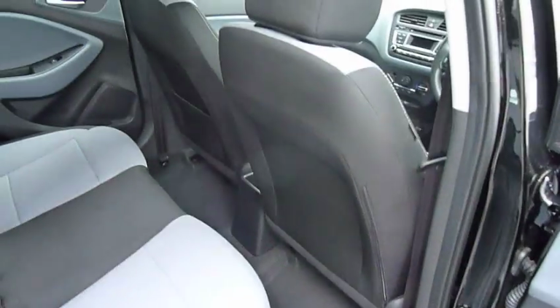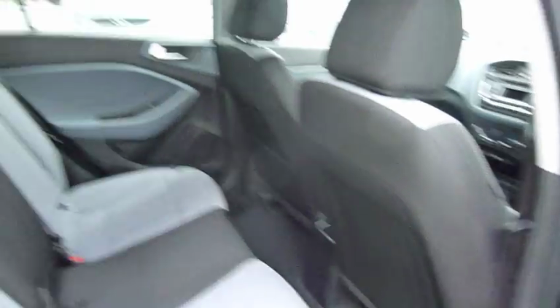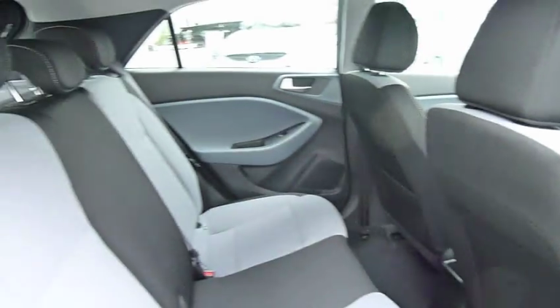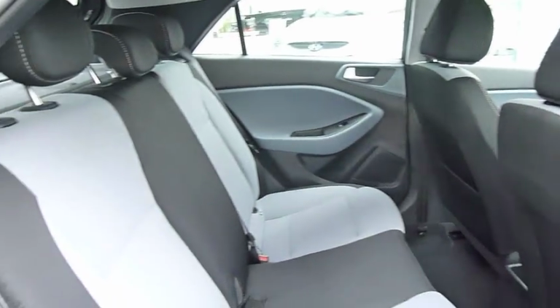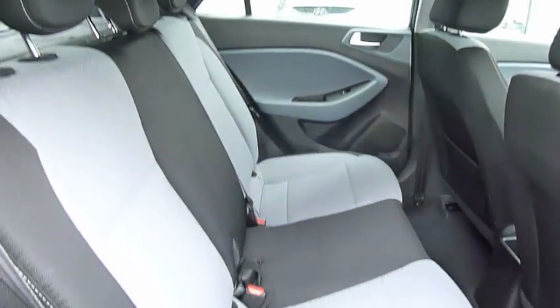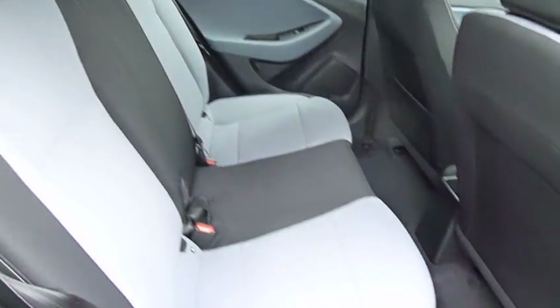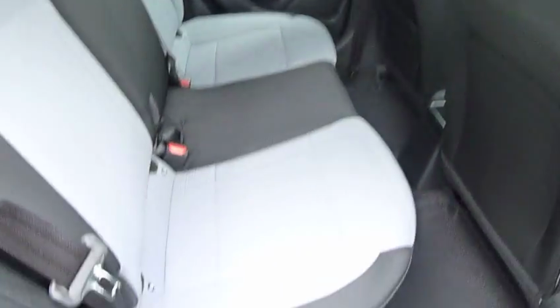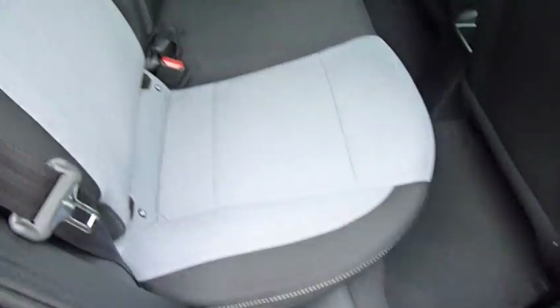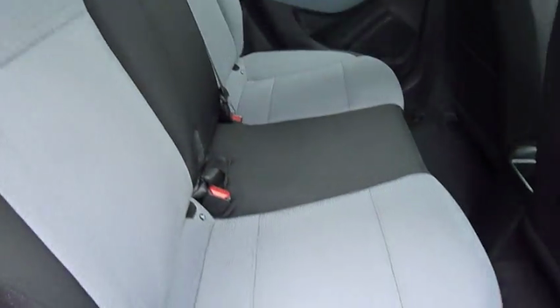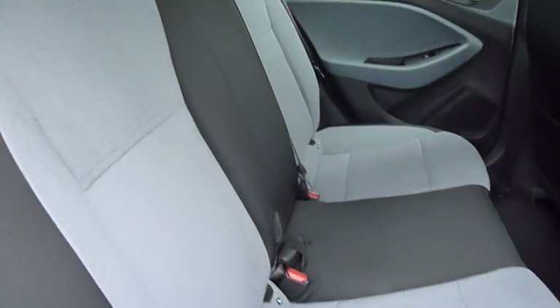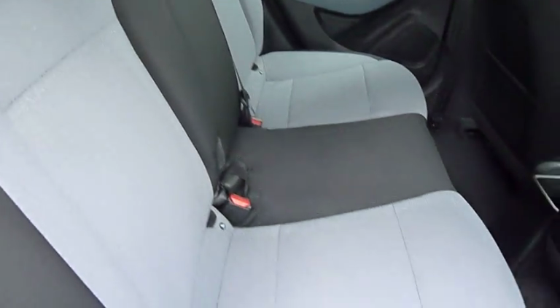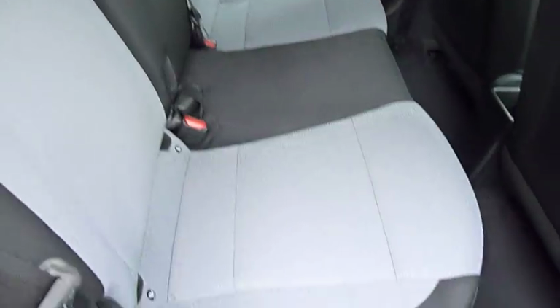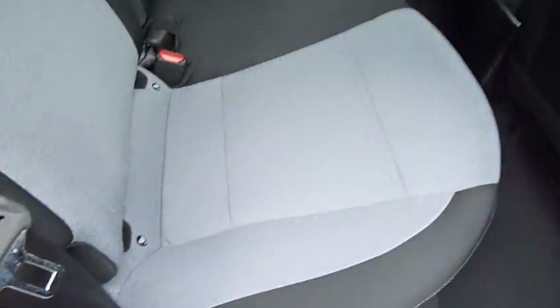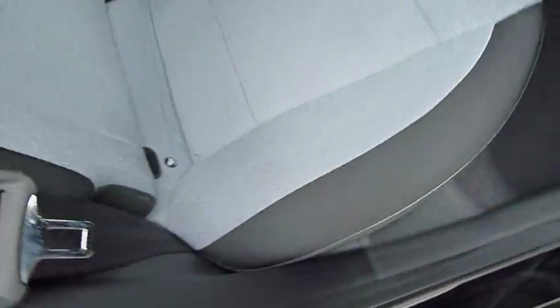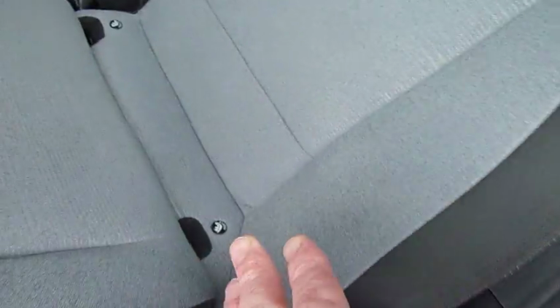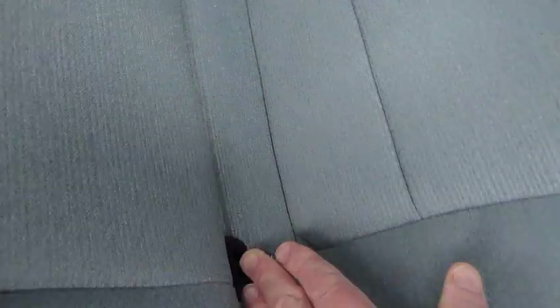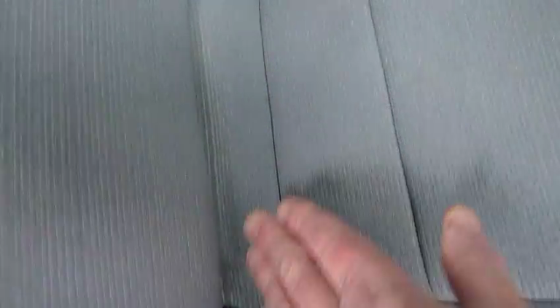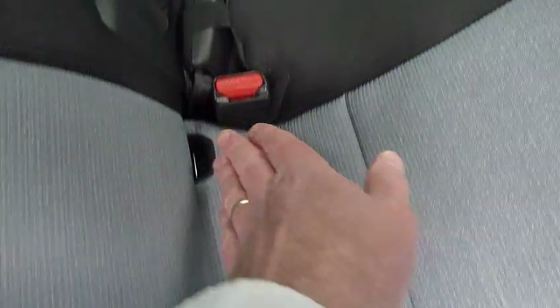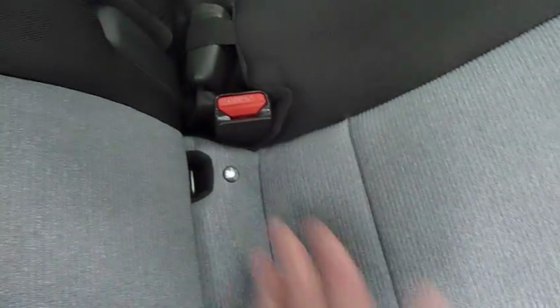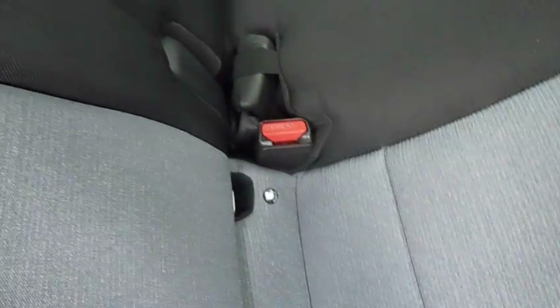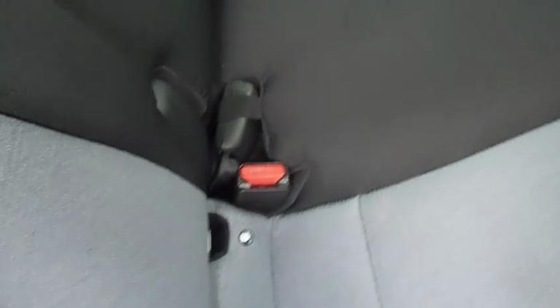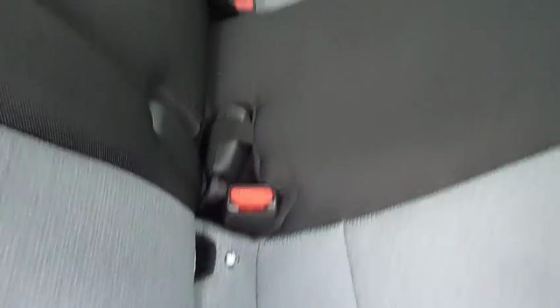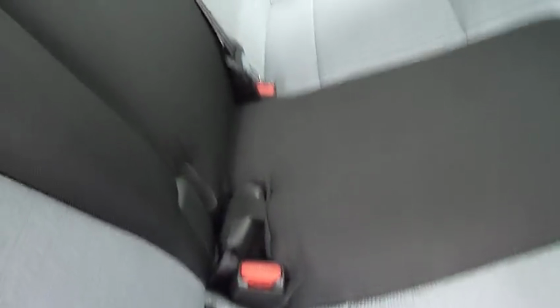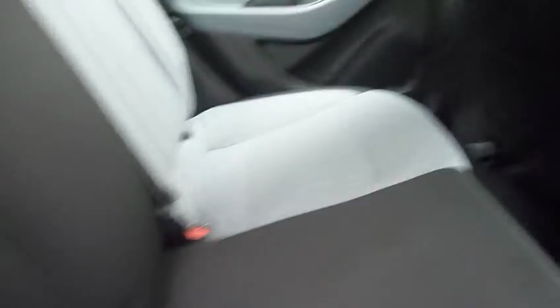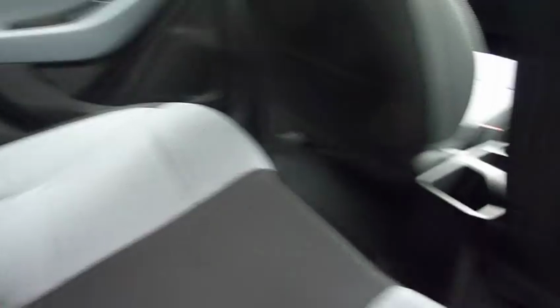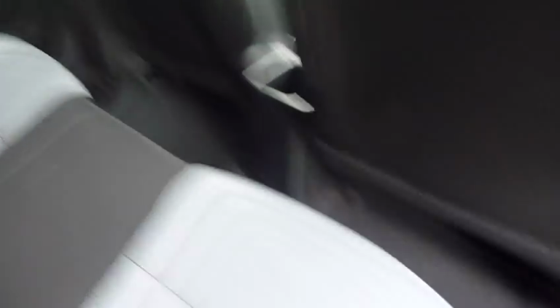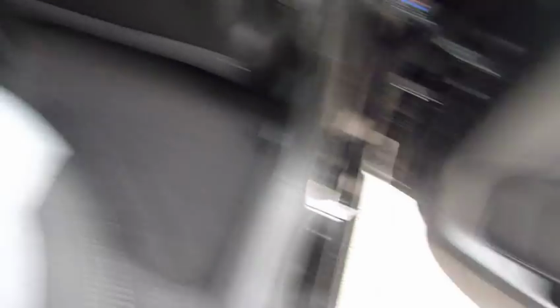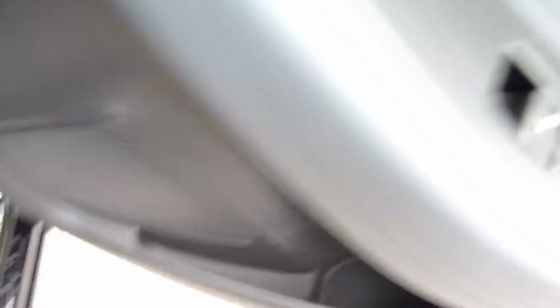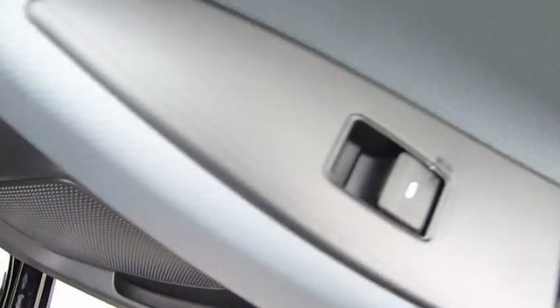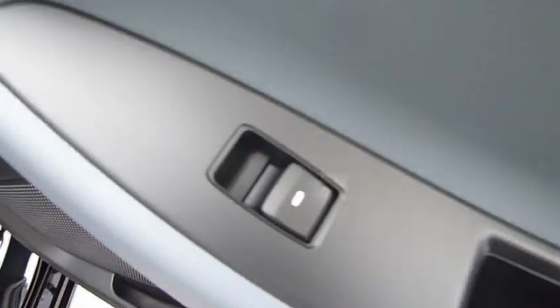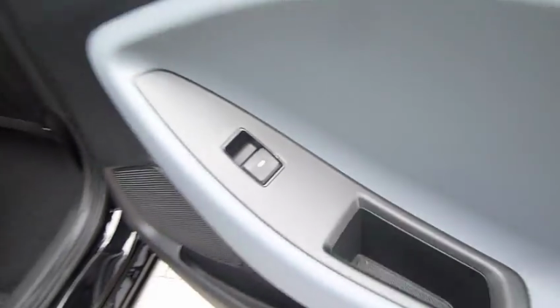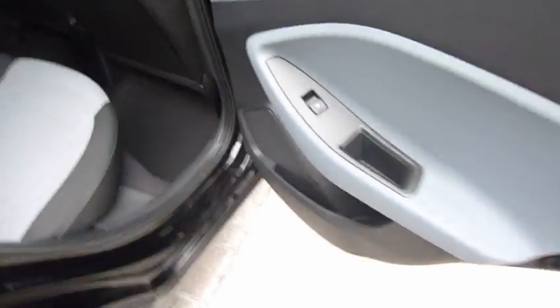Bags of leg and headroom in the back here, as you can see. You've got two-tone upholstery, ISOFIX fittings on the two outer seats in the back, three full seatbelts, and electric windows in the rear as well.